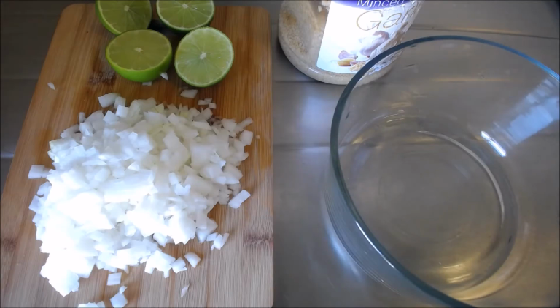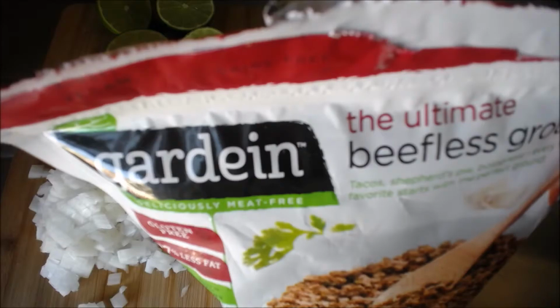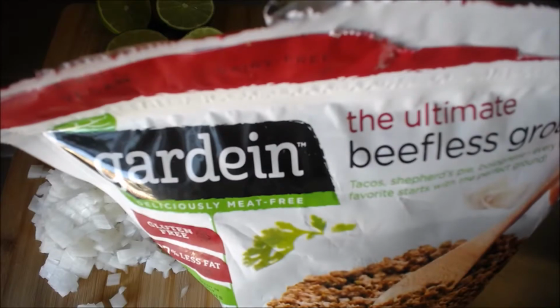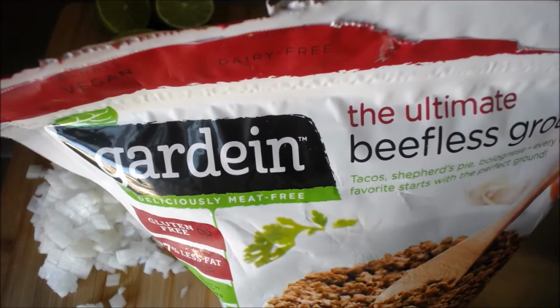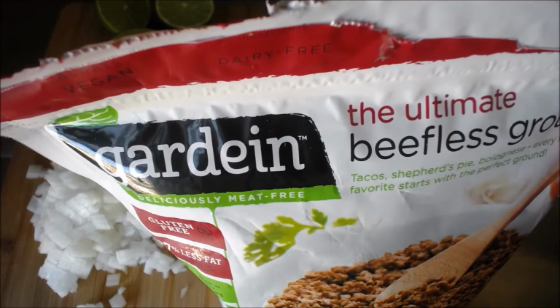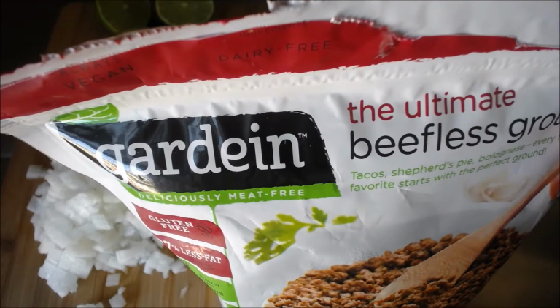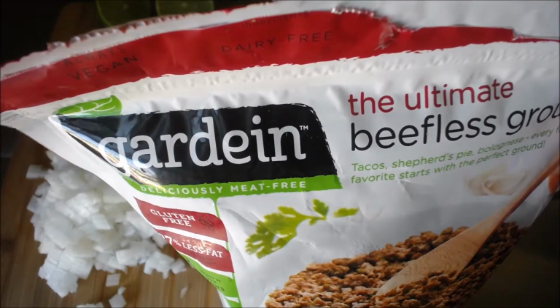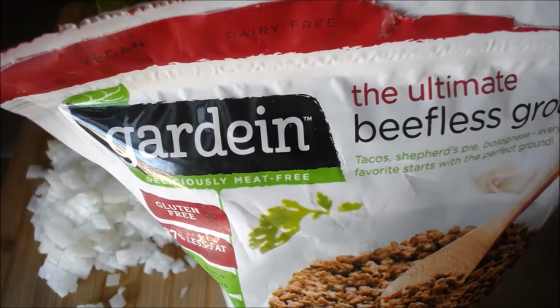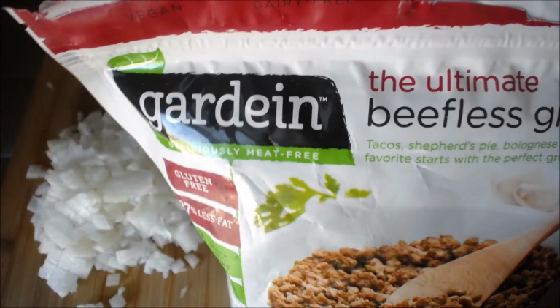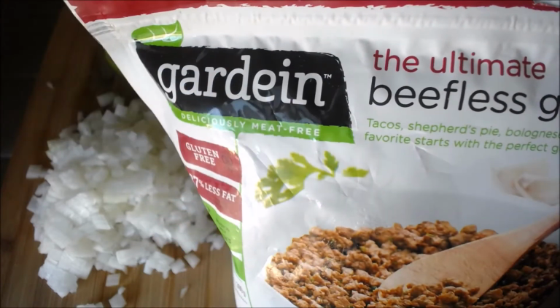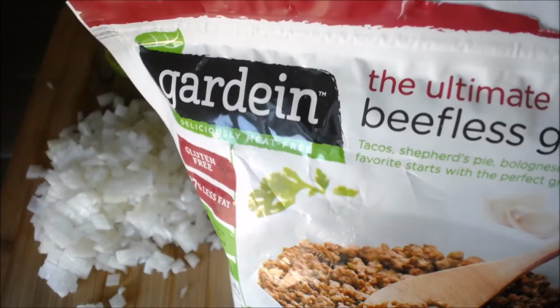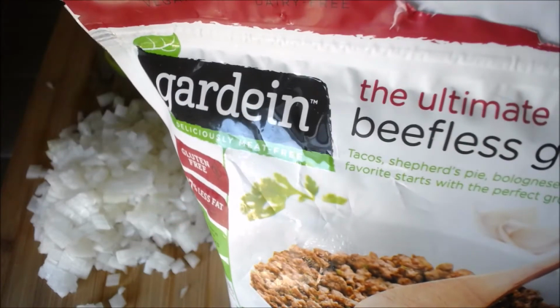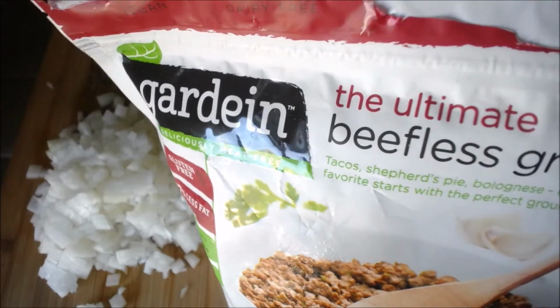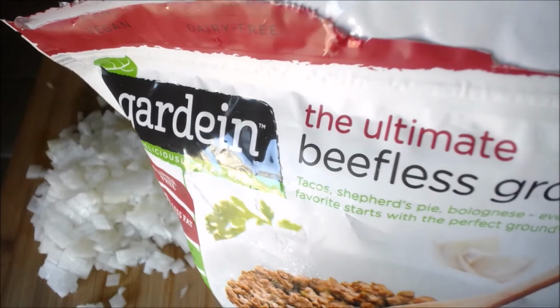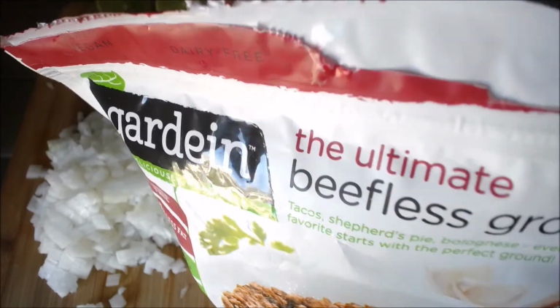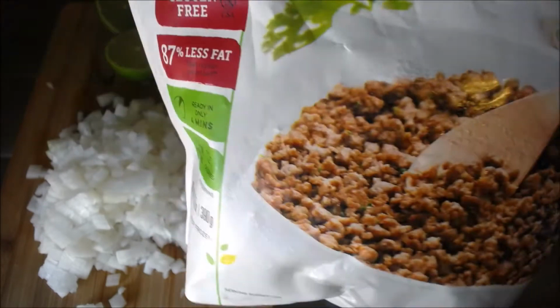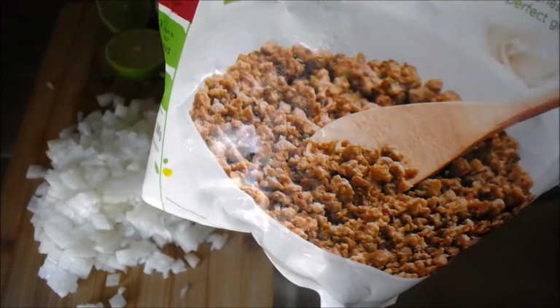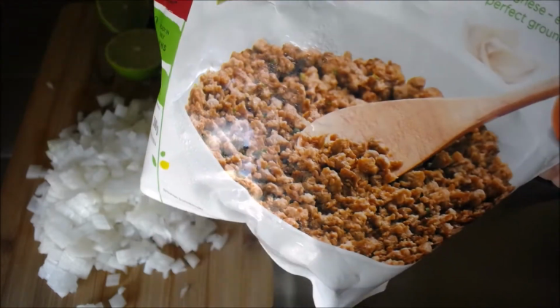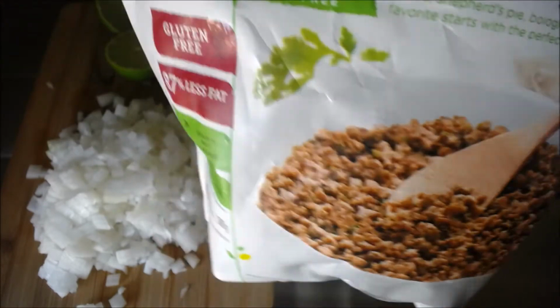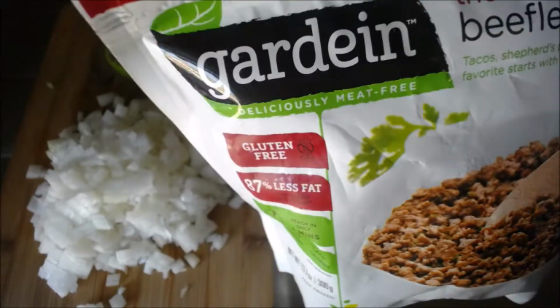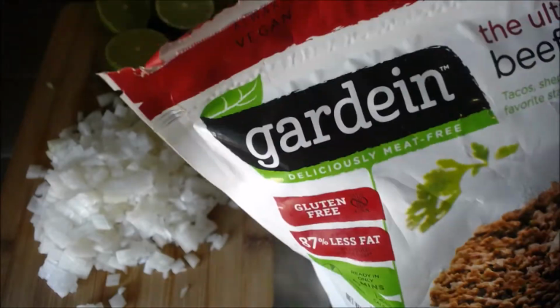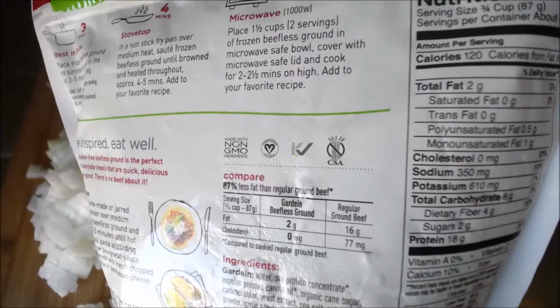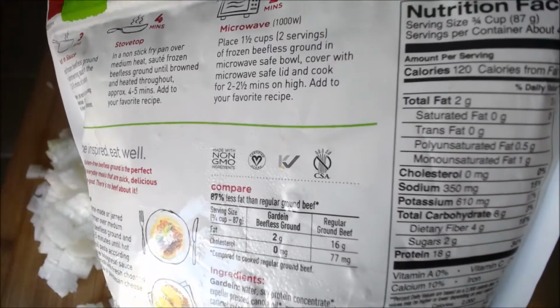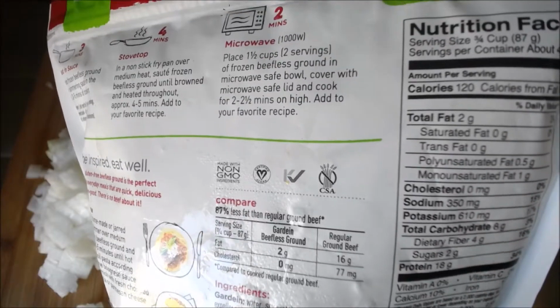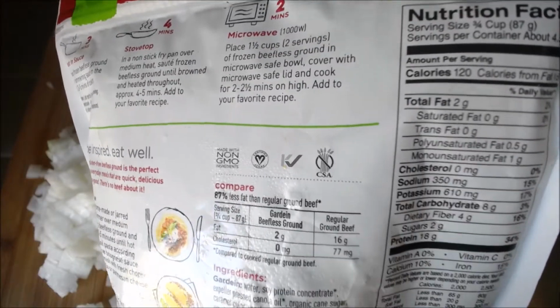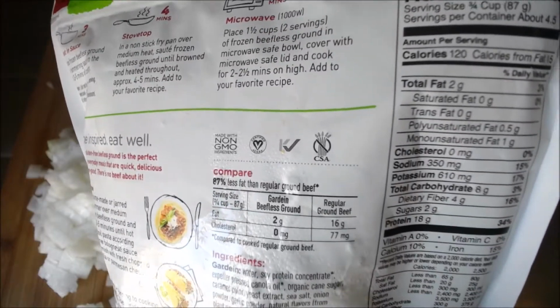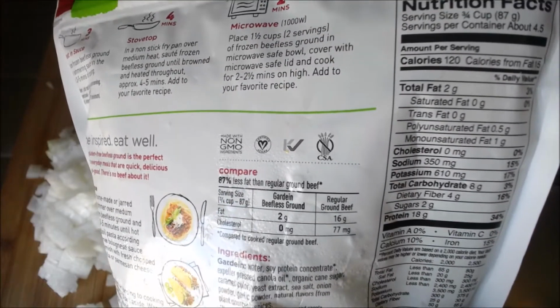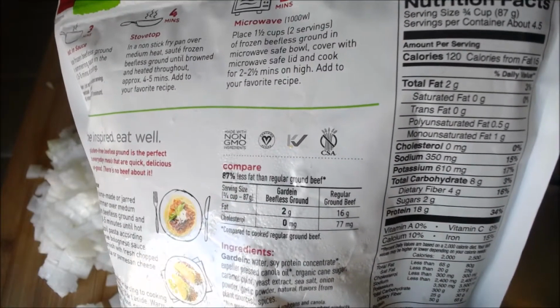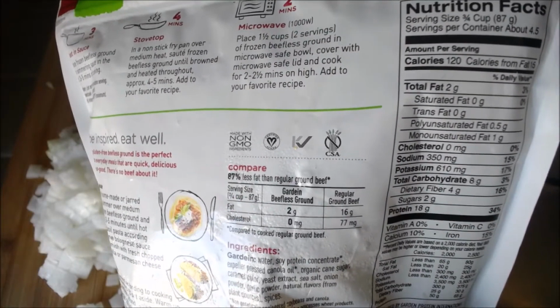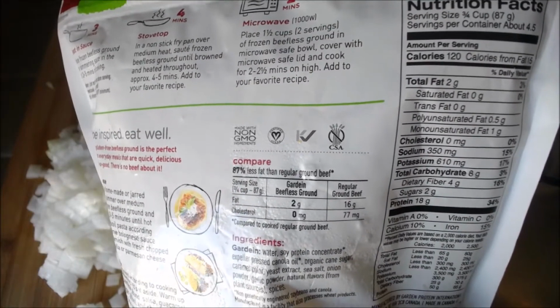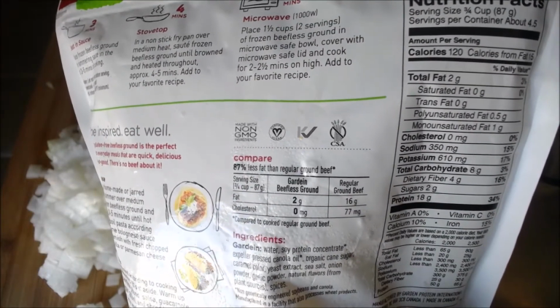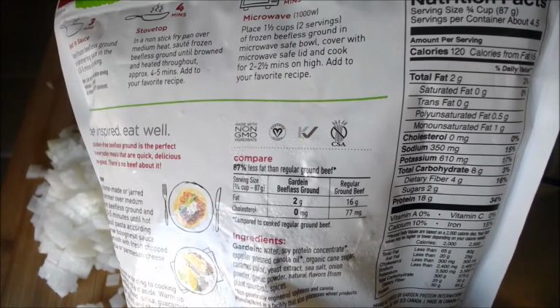As an extra step, I let my beefless ground sit at room temperature for about 15 minutes before I started, so that it would absorb more seasoning and cook faster. Here are the nutrition facts for you health-conscious folks out there.